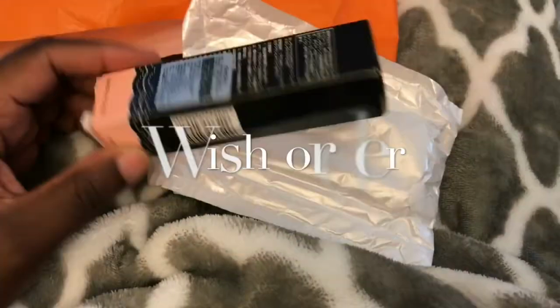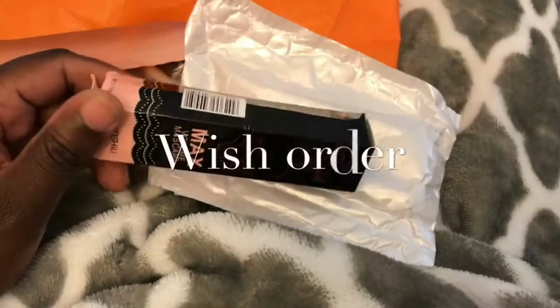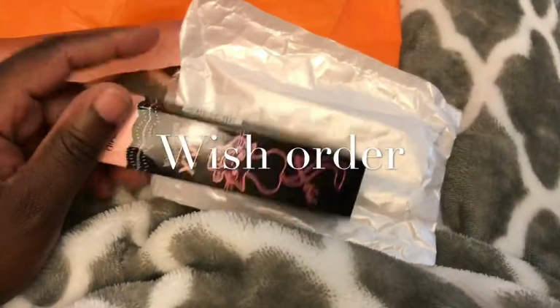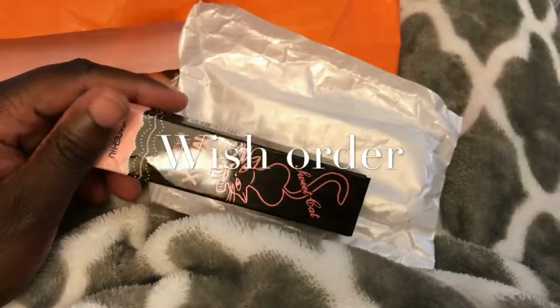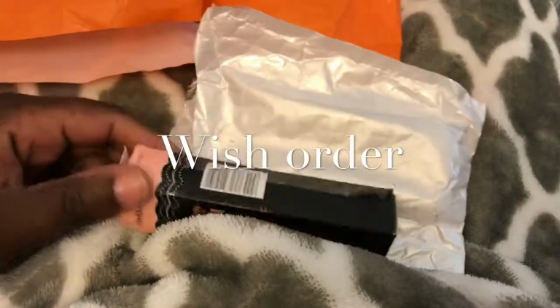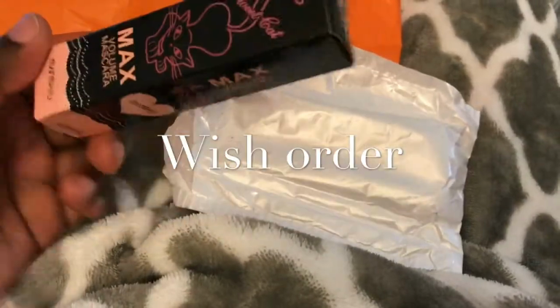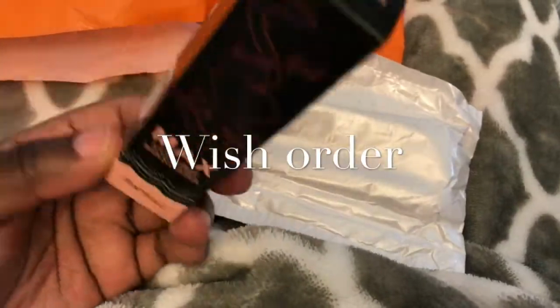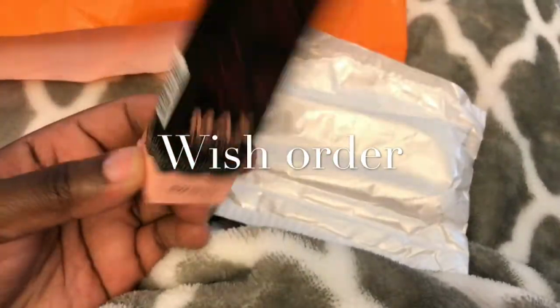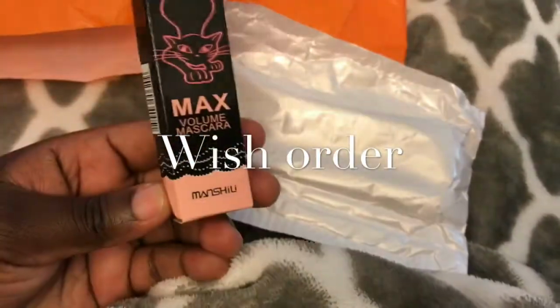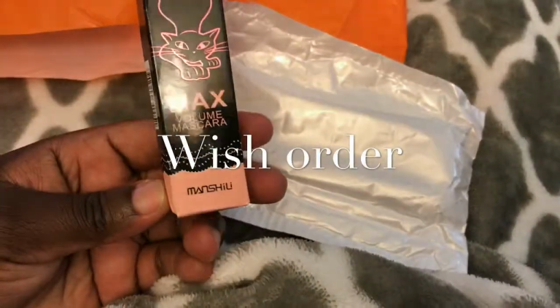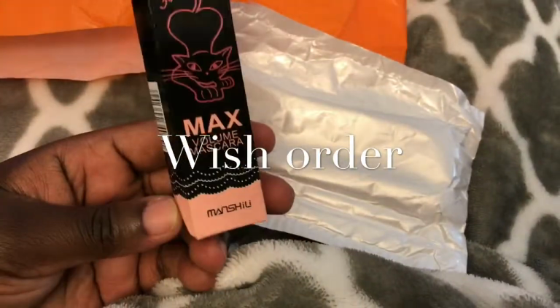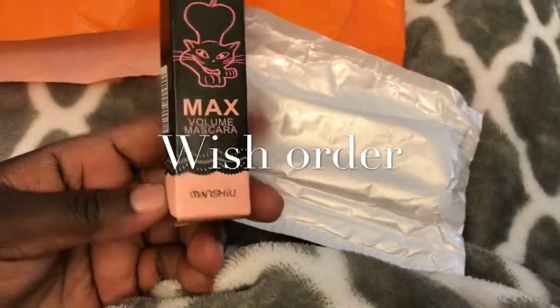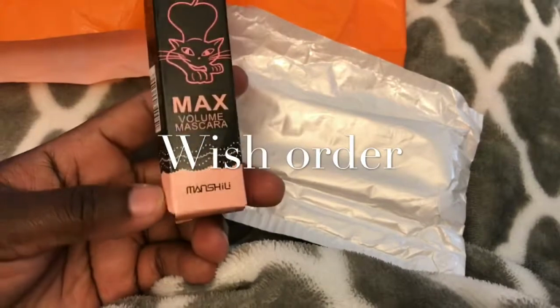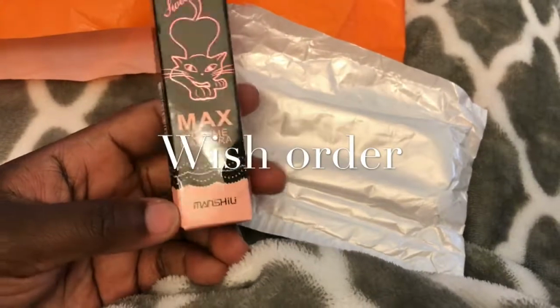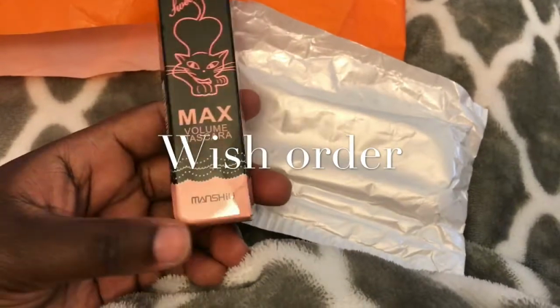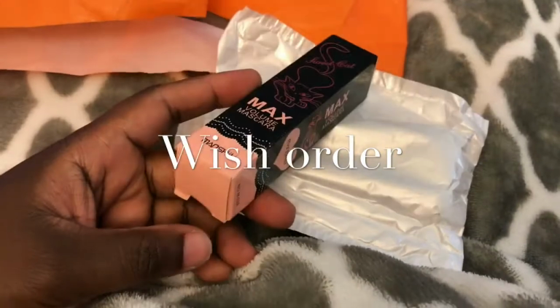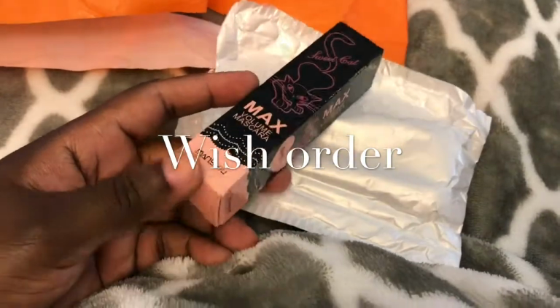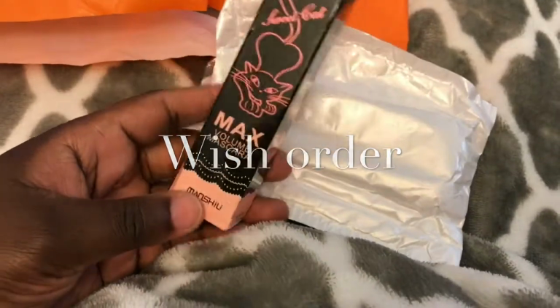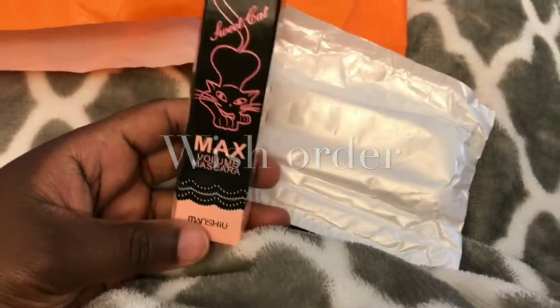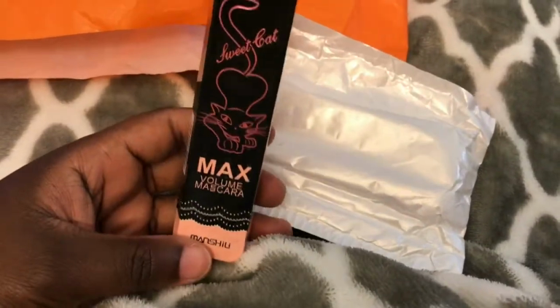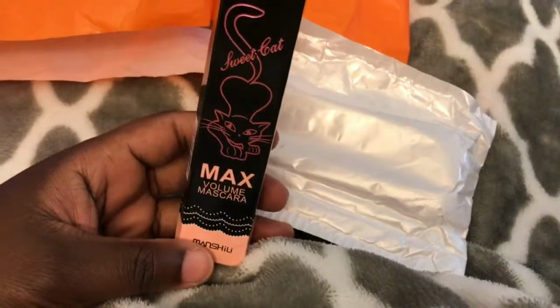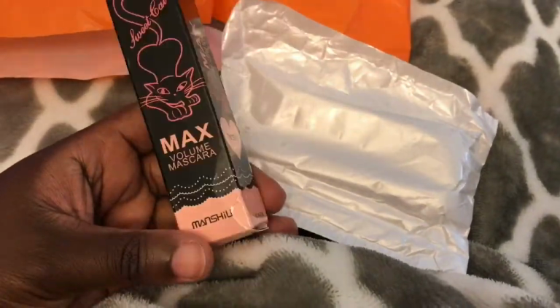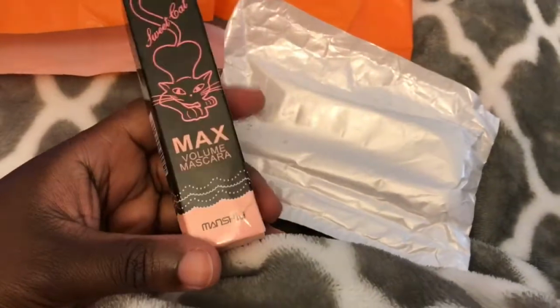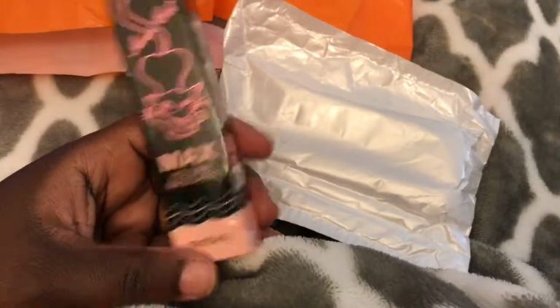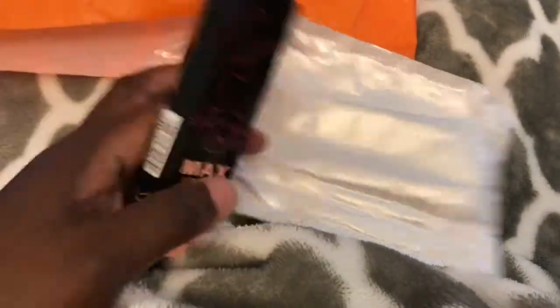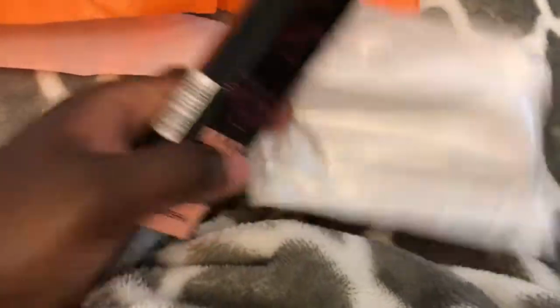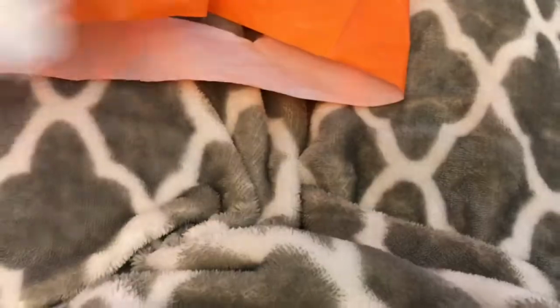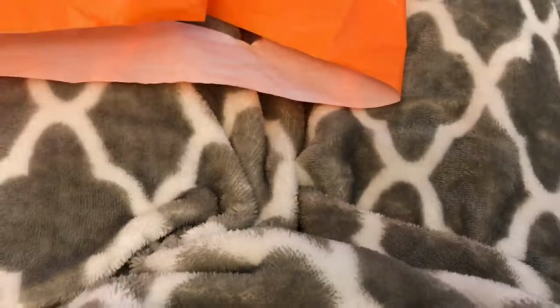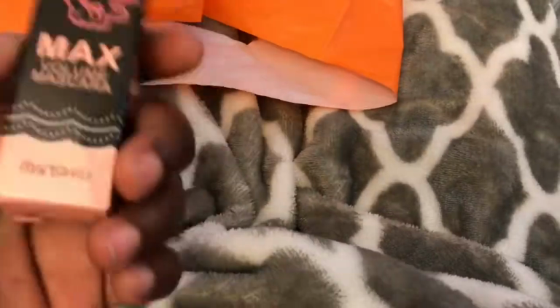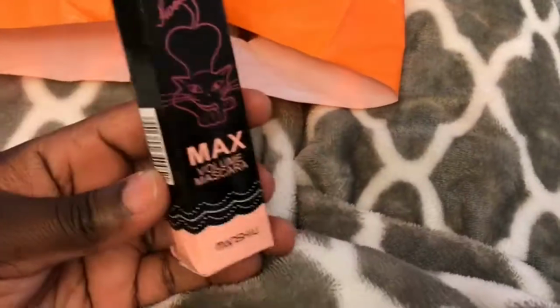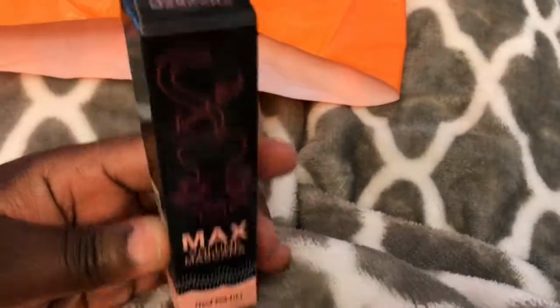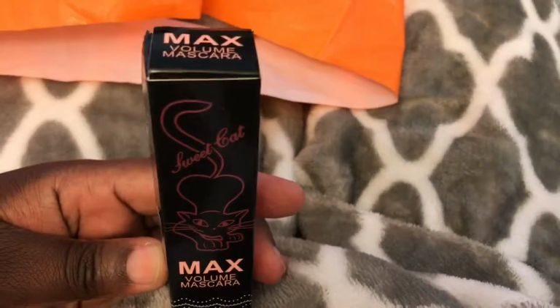Hey guys, so I'm back with another Wish order. I actually got two more that arrived today. Just to save time, I opened this one already.